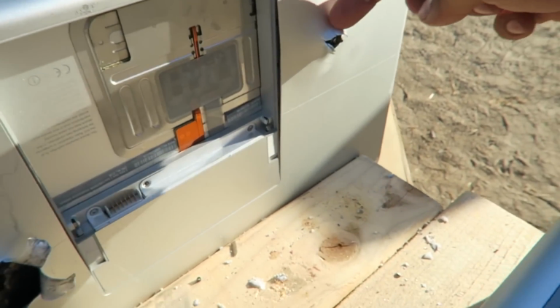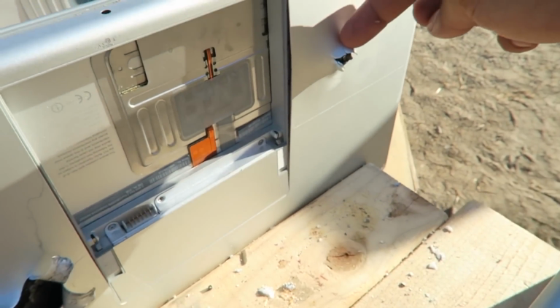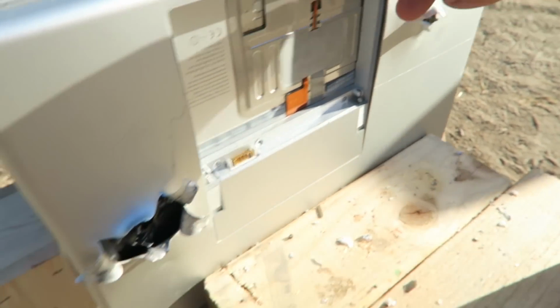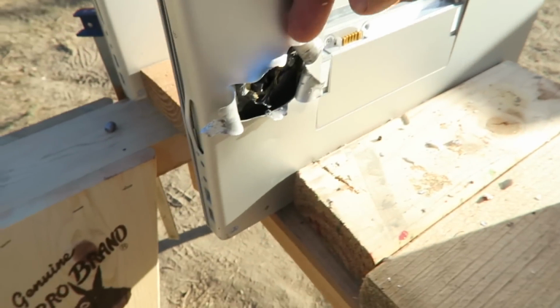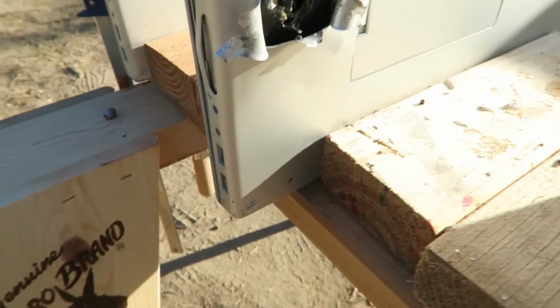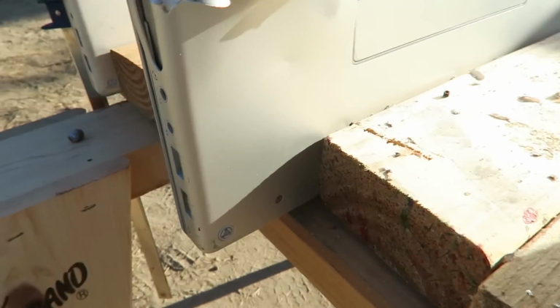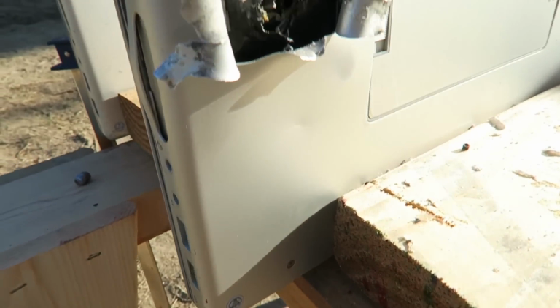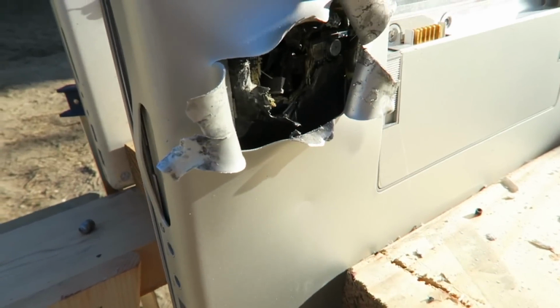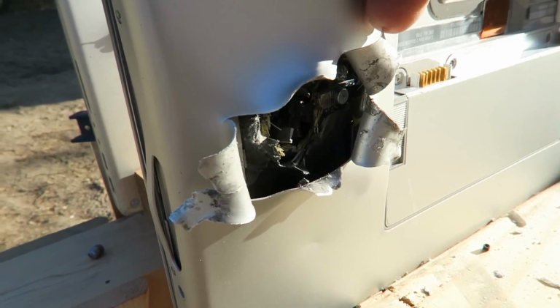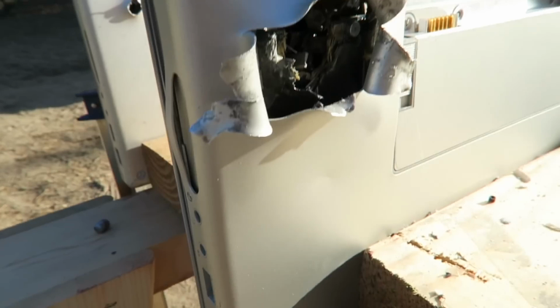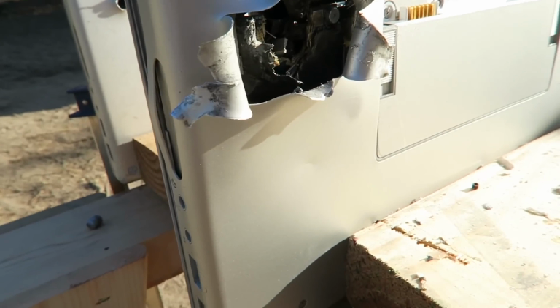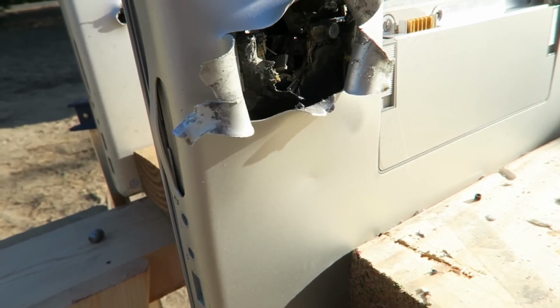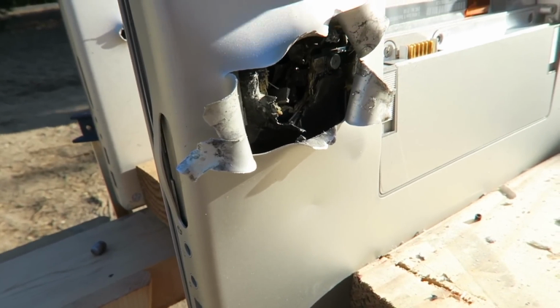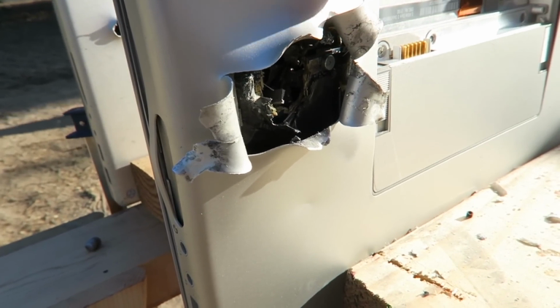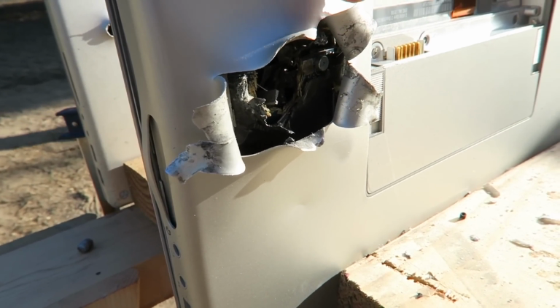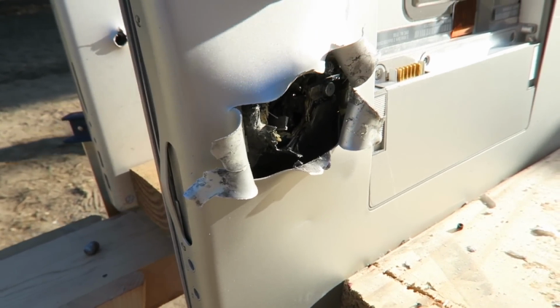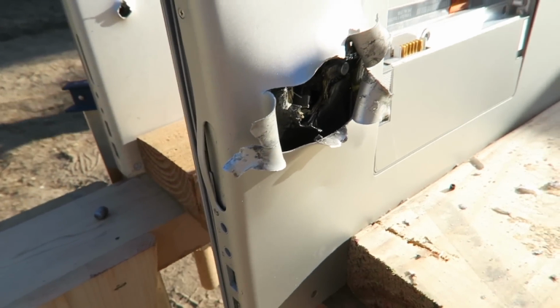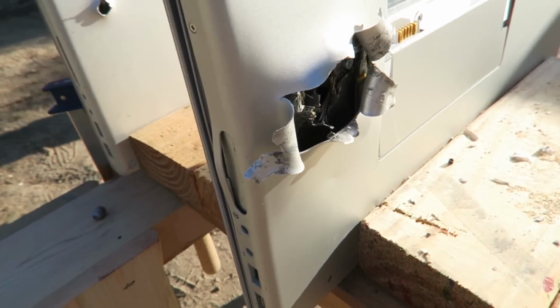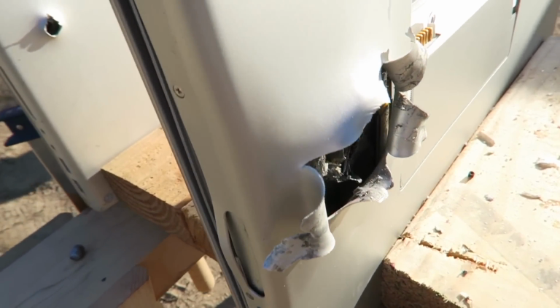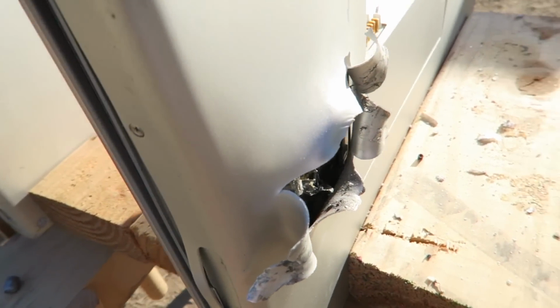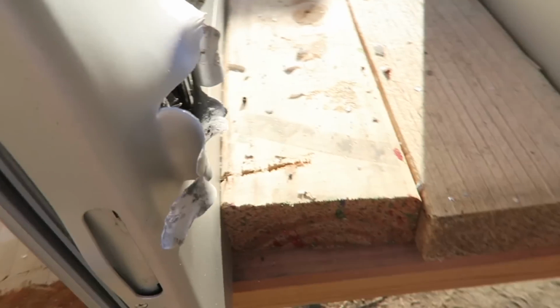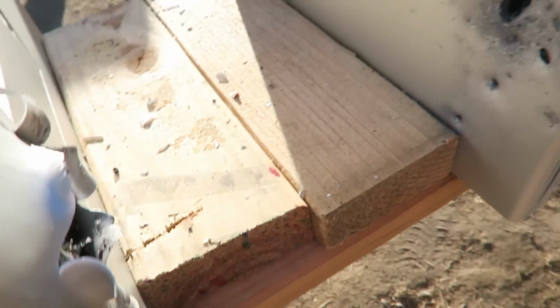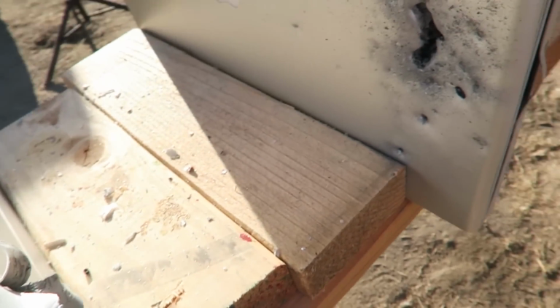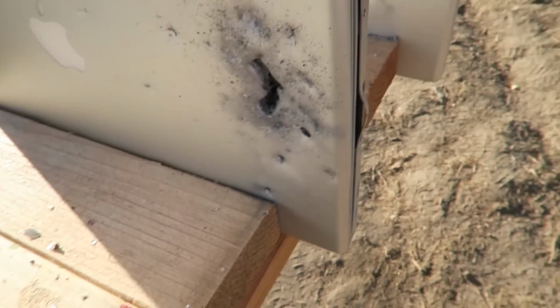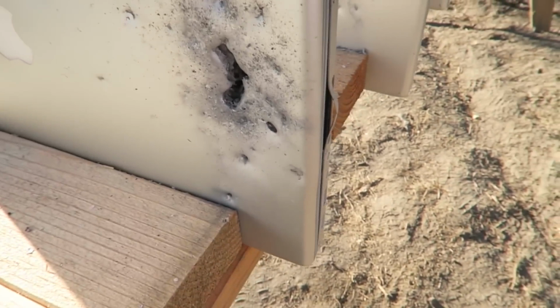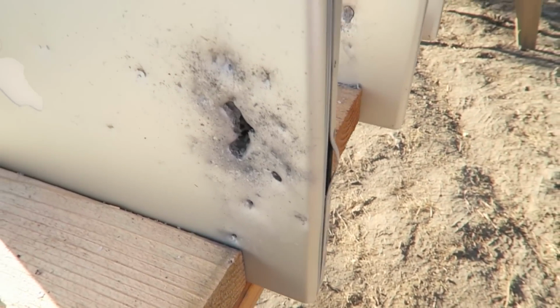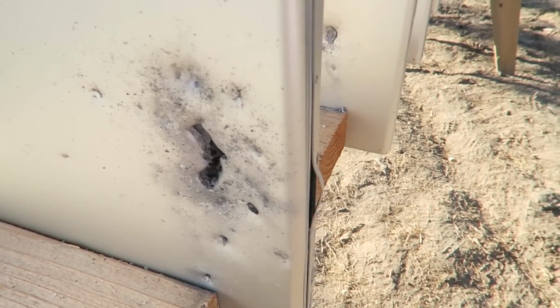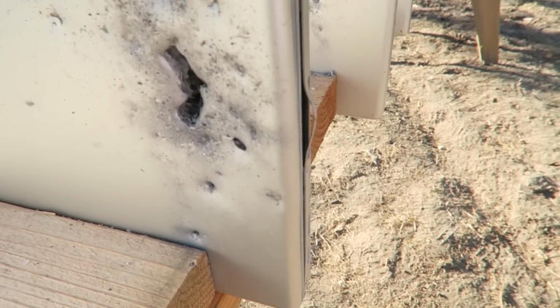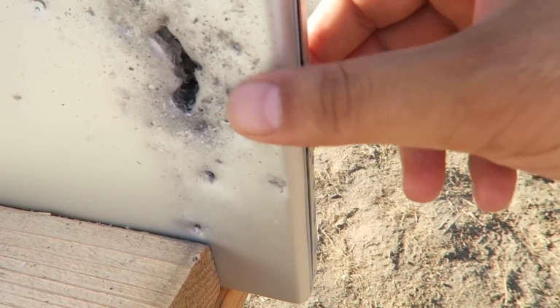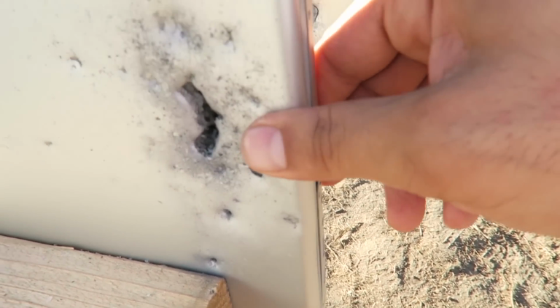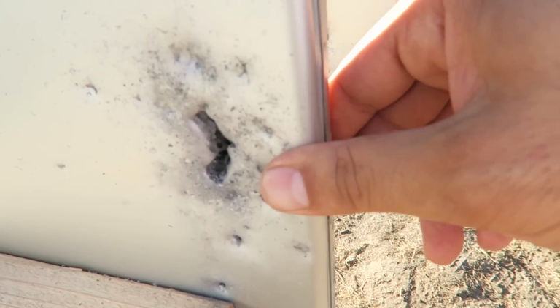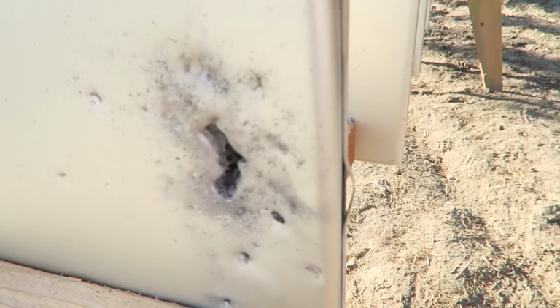Look how big that exit is compared to the other guys. That was your 9mm, and that's your 5-56 round. It's all because it's going super fast — that's why it's making such big damage. High velocity round.